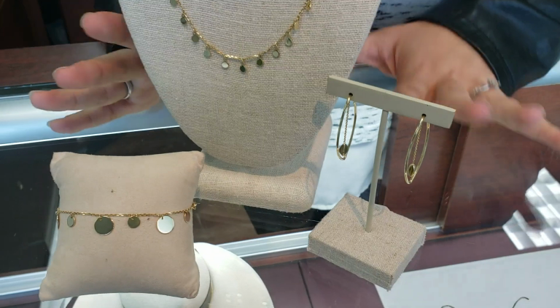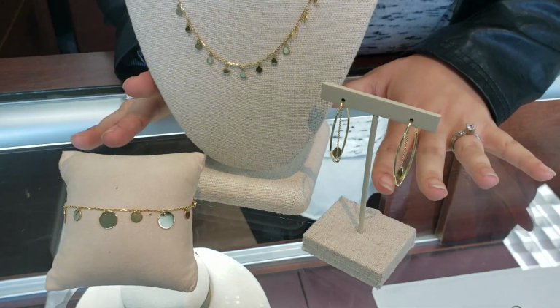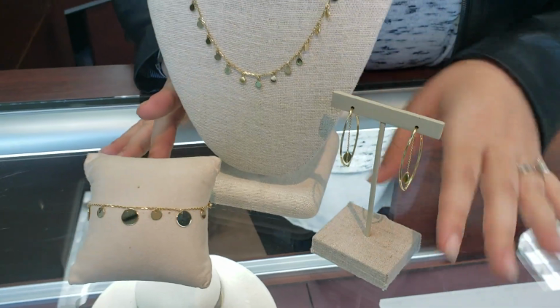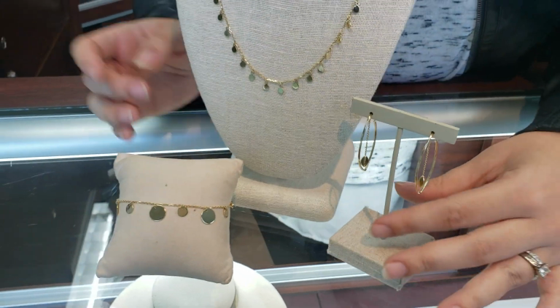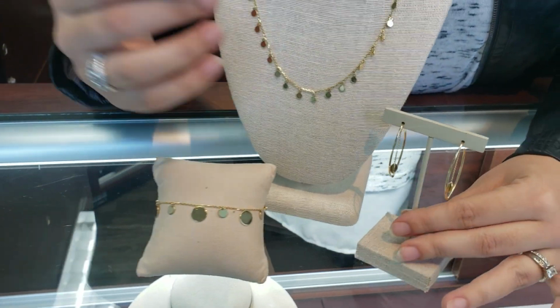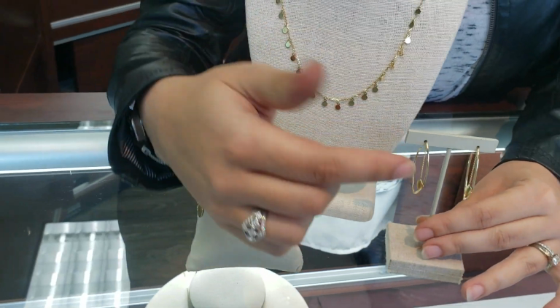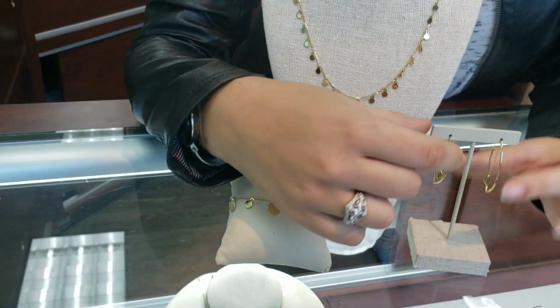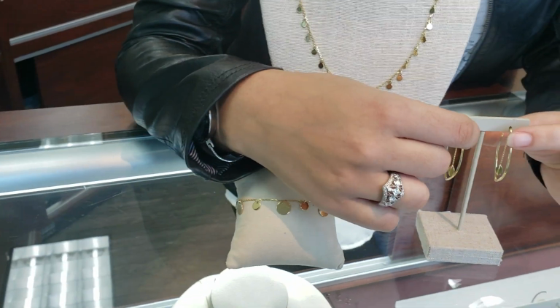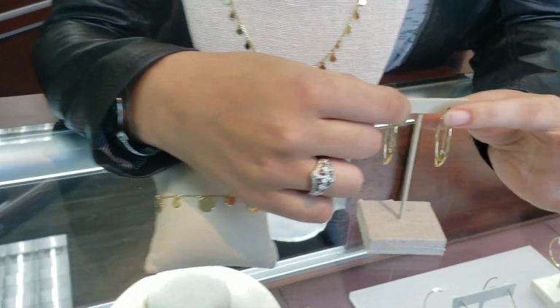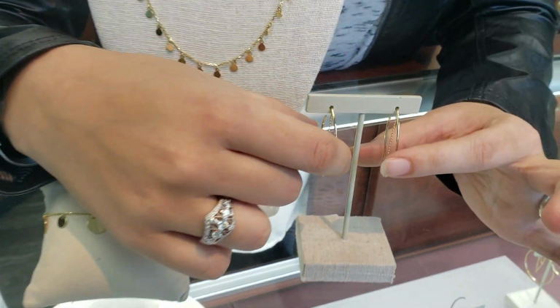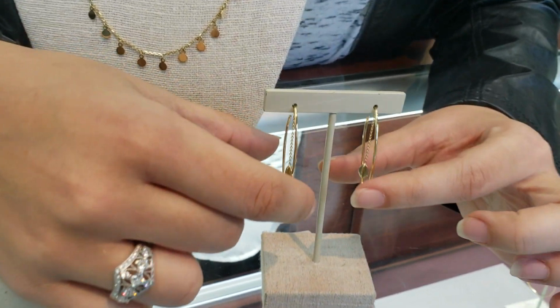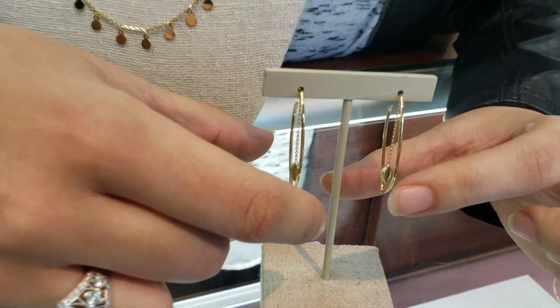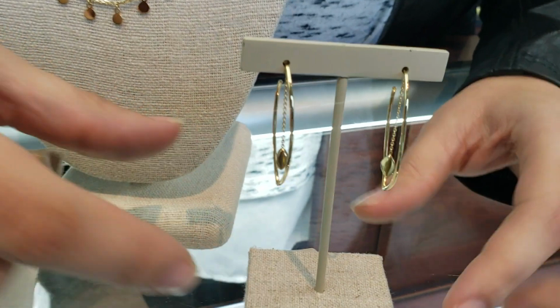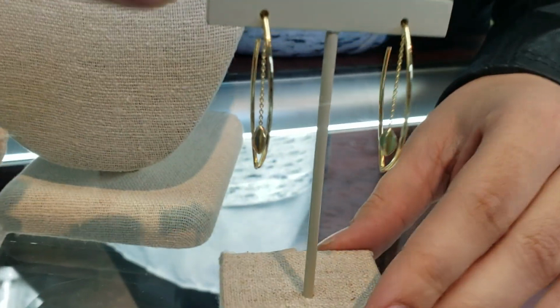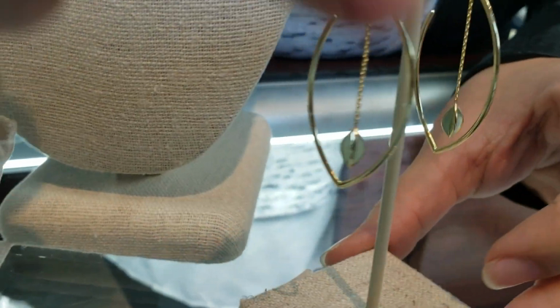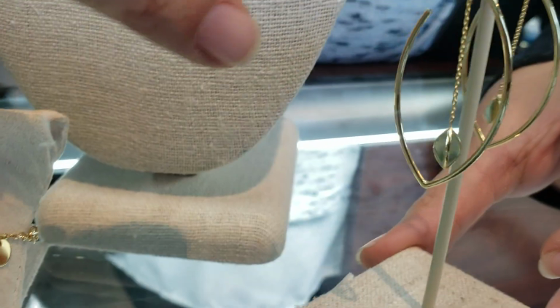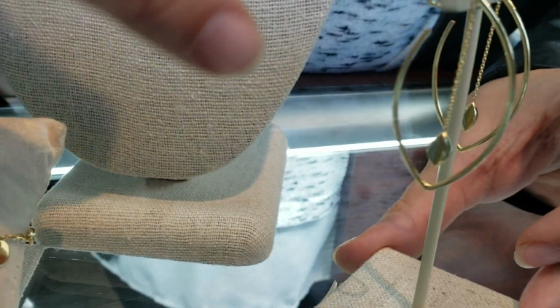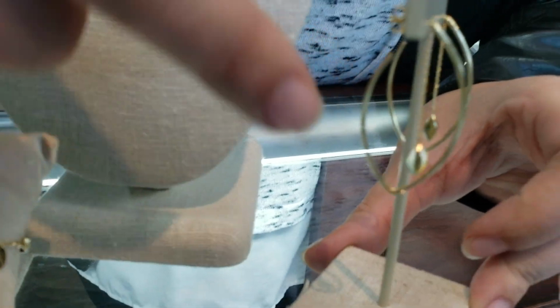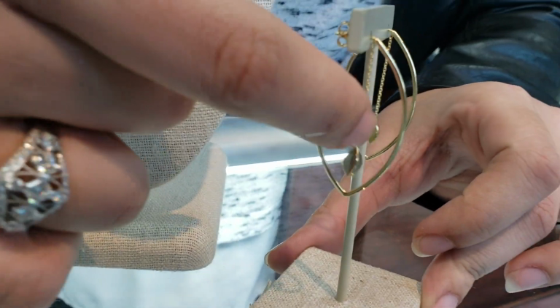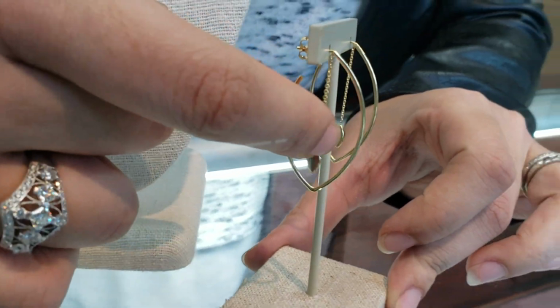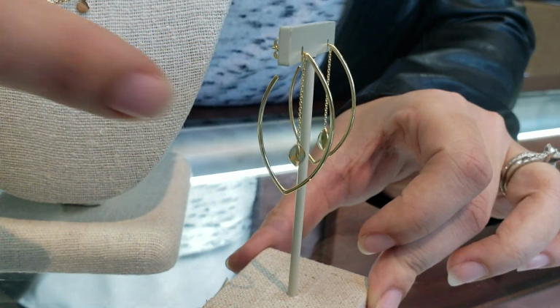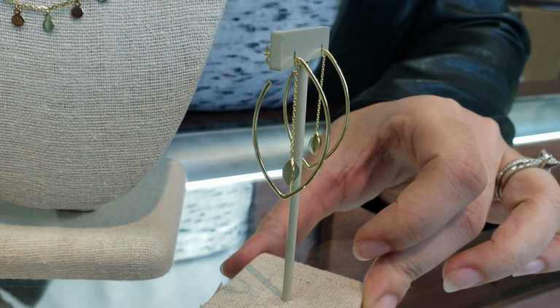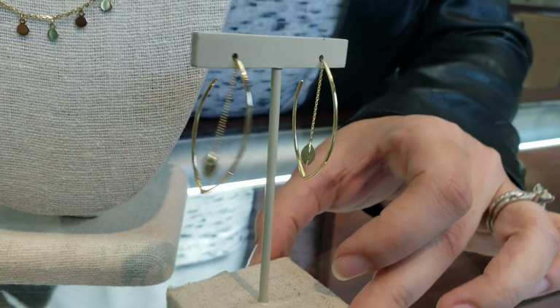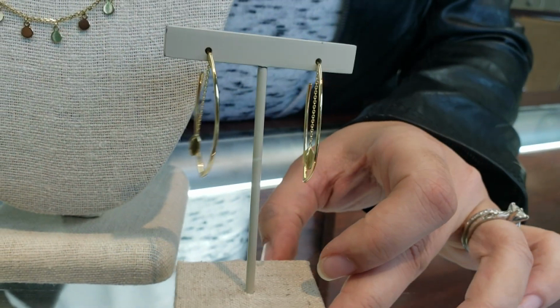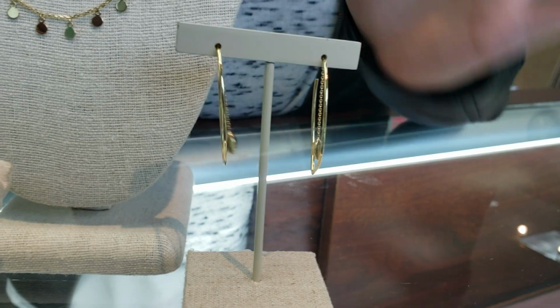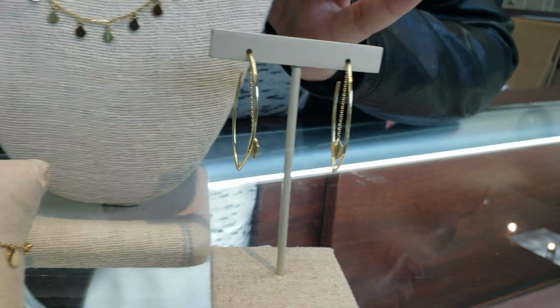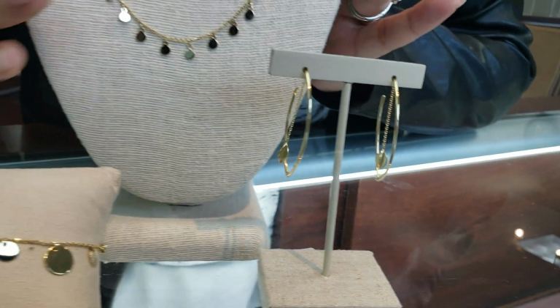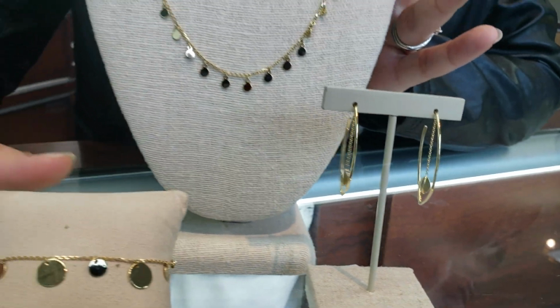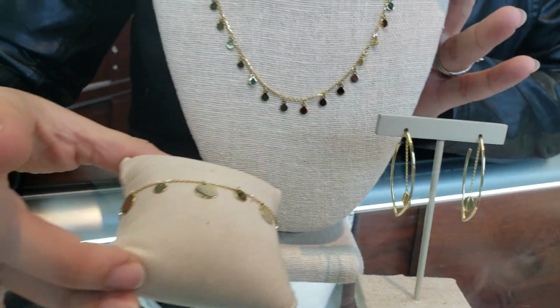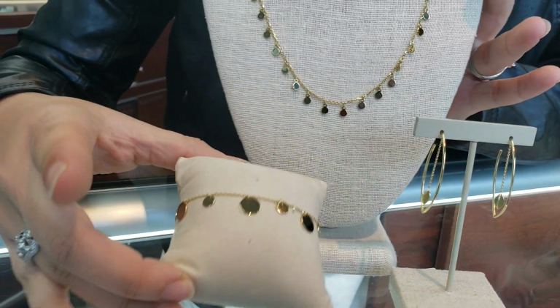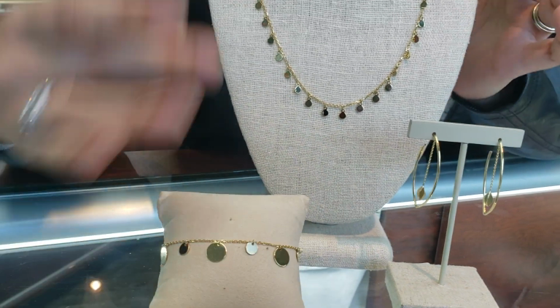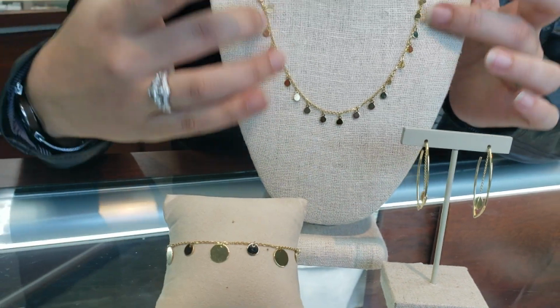This I love as a set. The hoops themselves aren't completely round, they're more of a marquee shape and then they have the little dangle chain, so those are really pretty on. I would wear this as a set with a little disc matching the necklace.